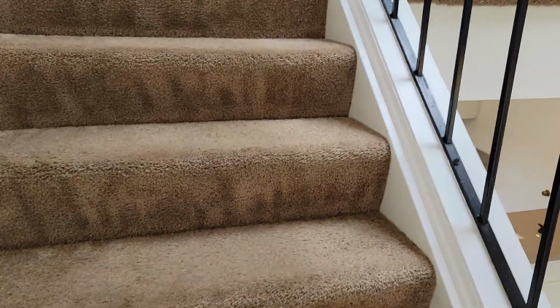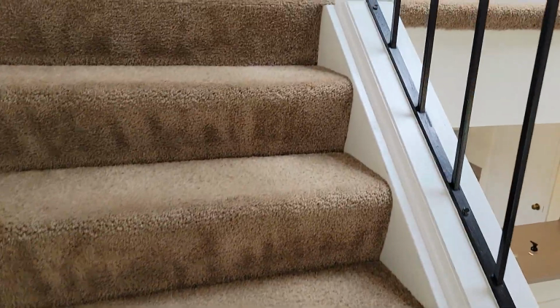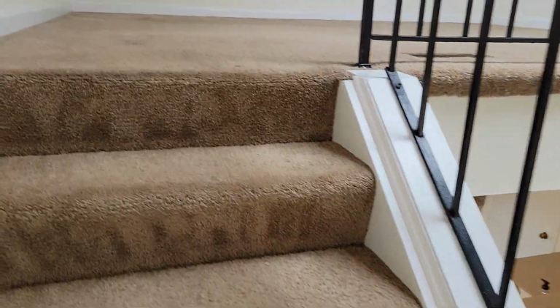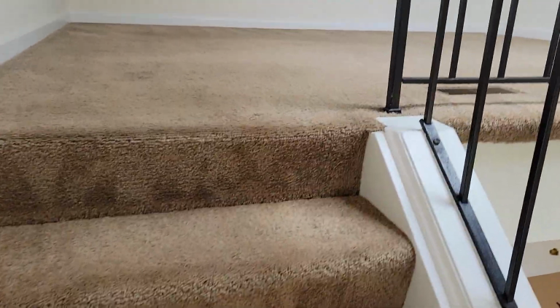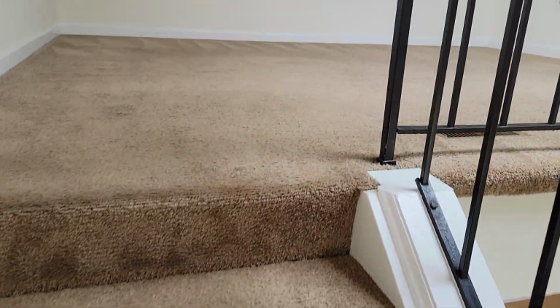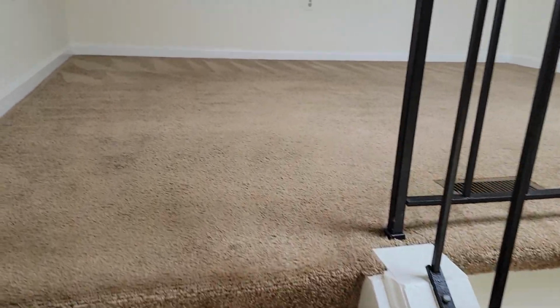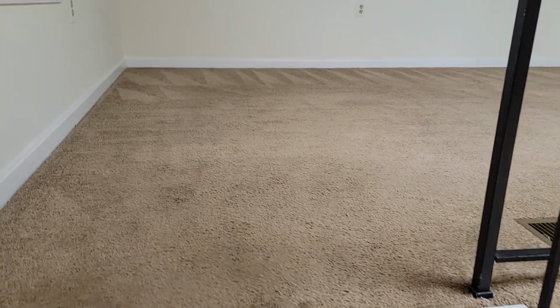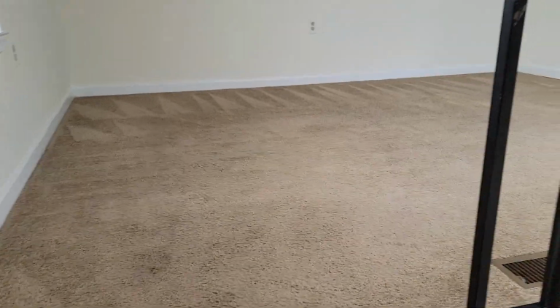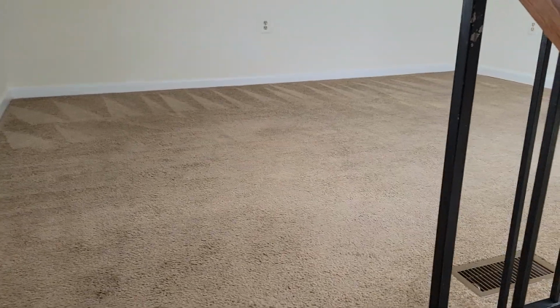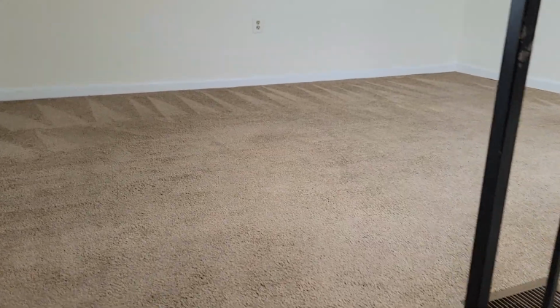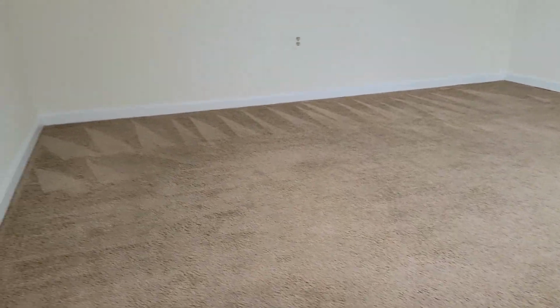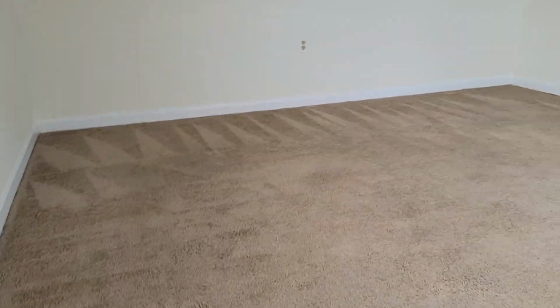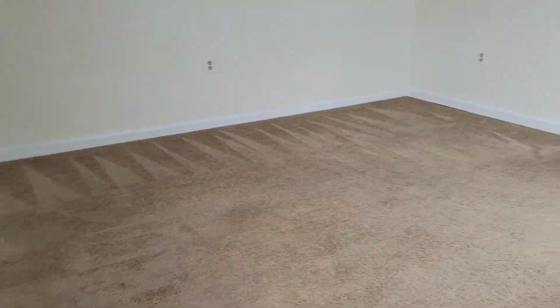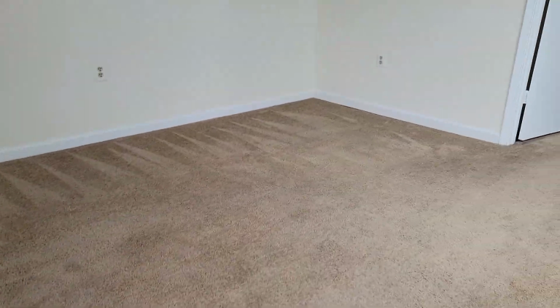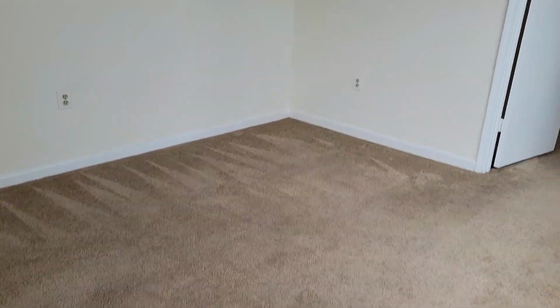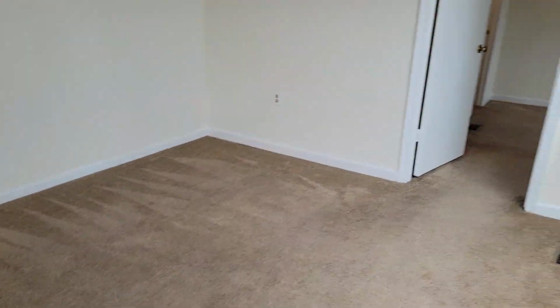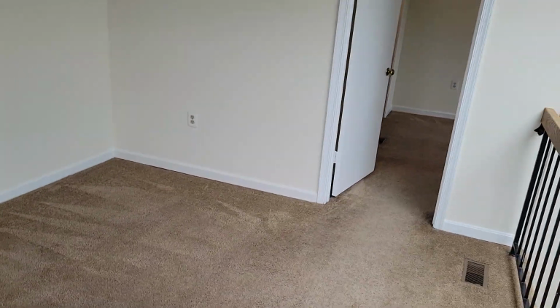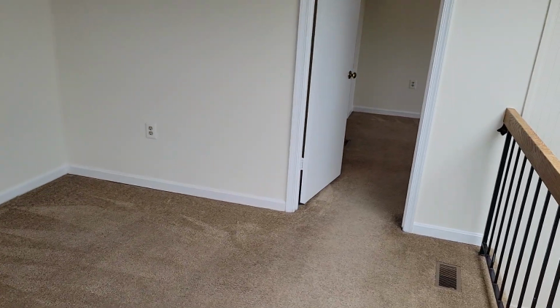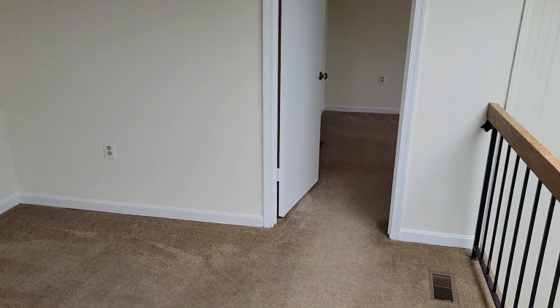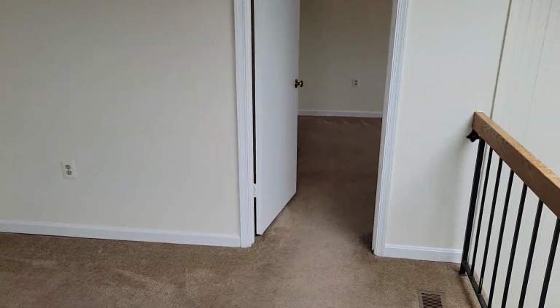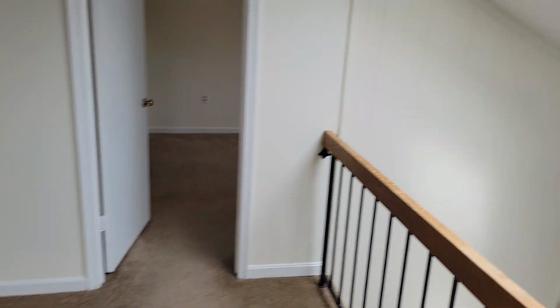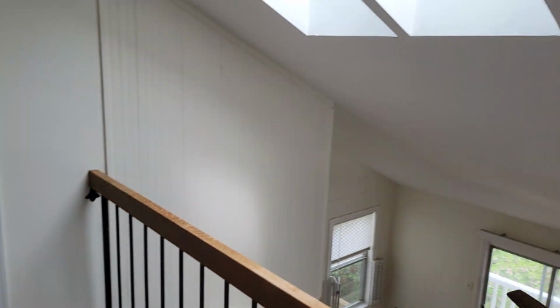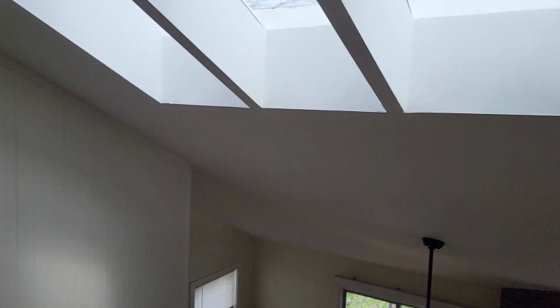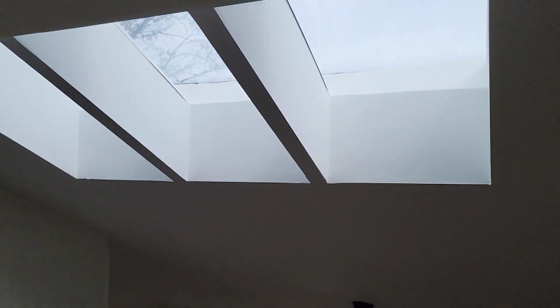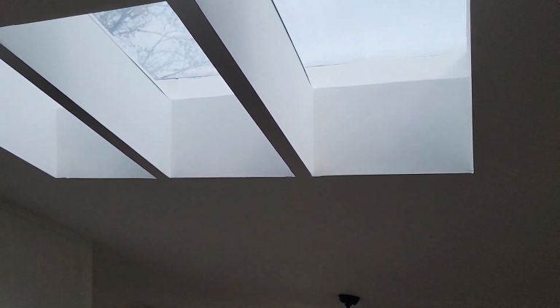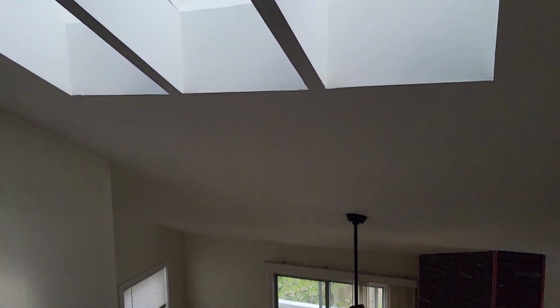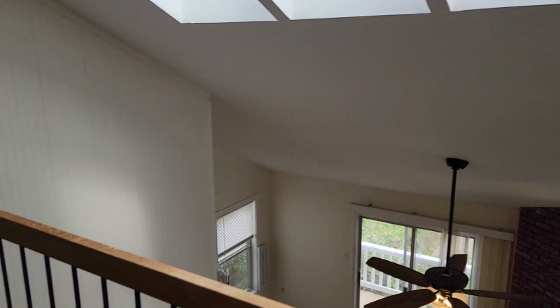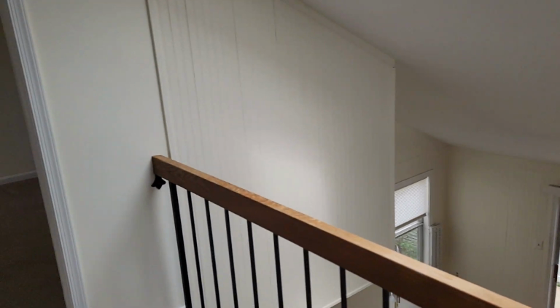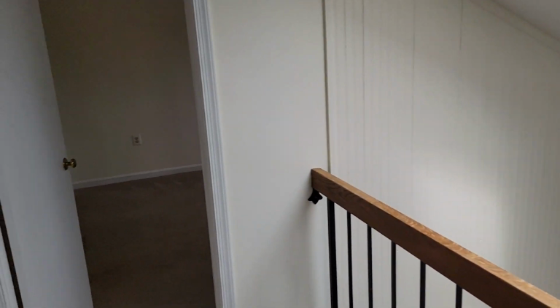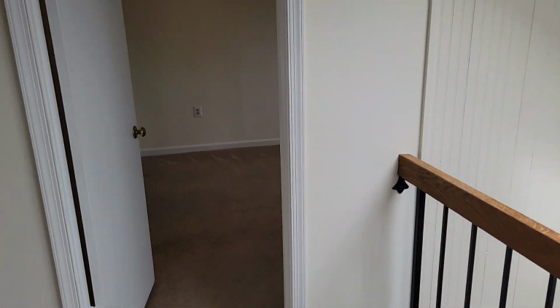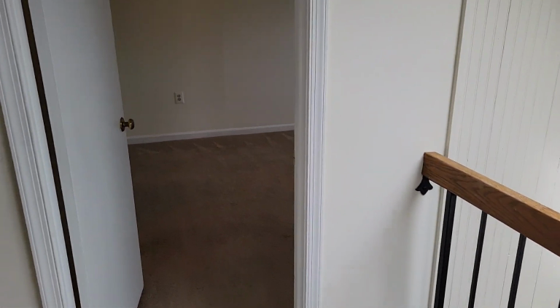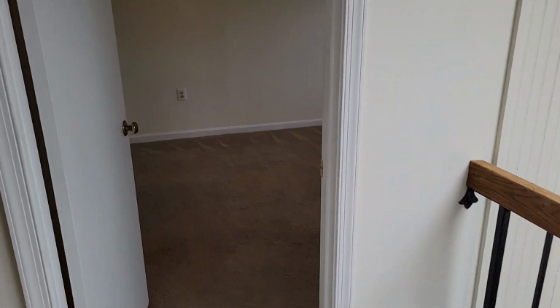Second living space up here — great place for a home office. We've got some nice skylights, and the natural light in here is fantastic.